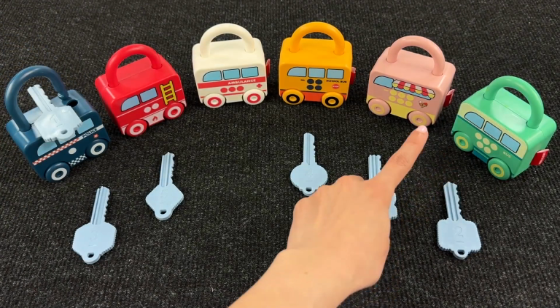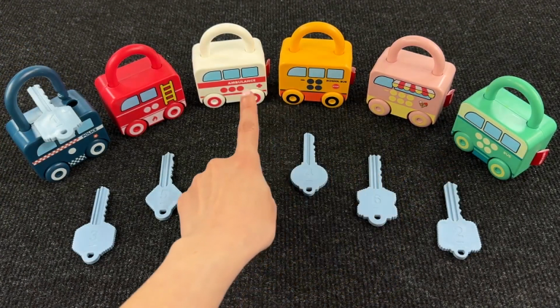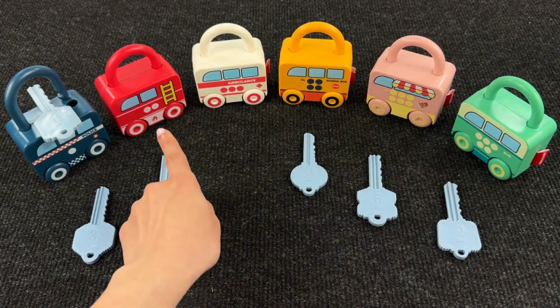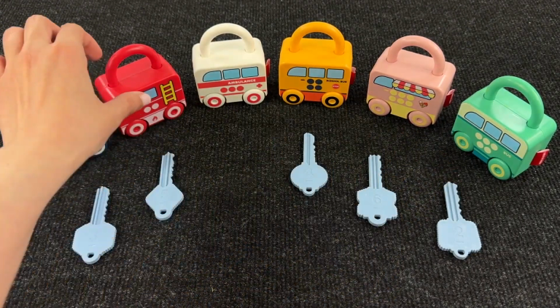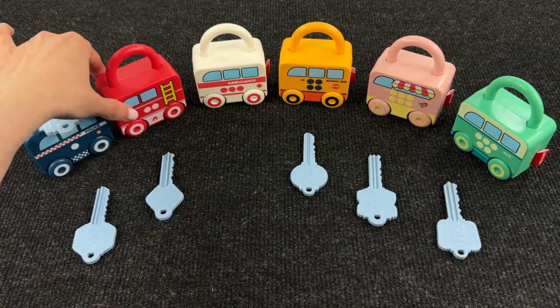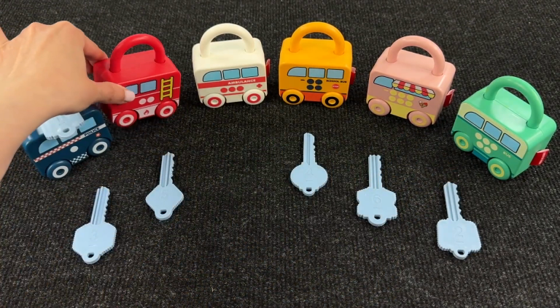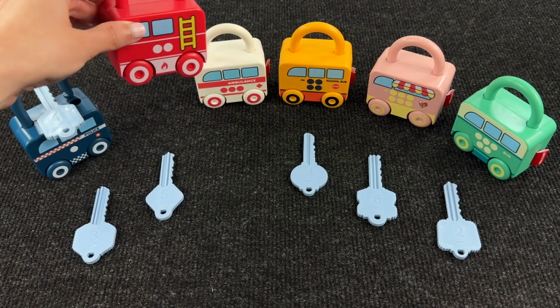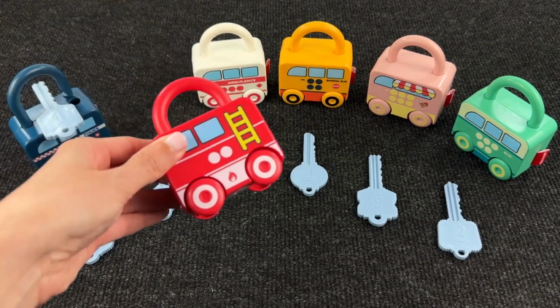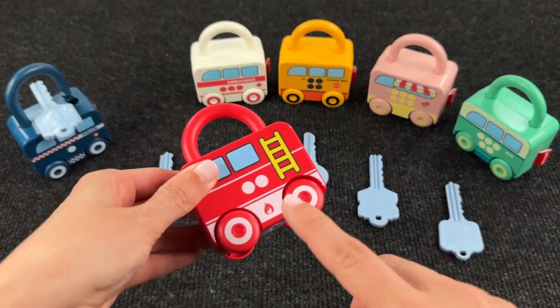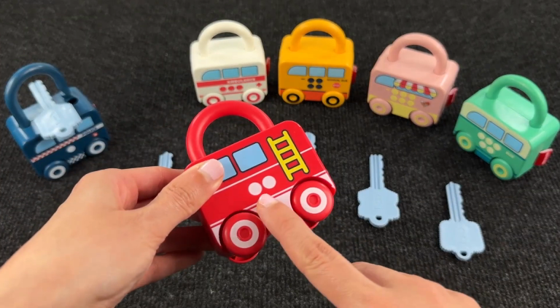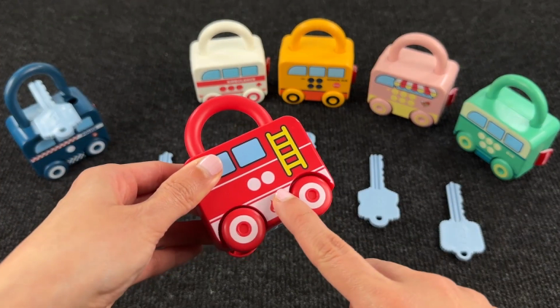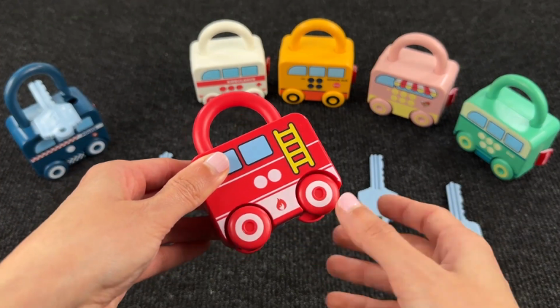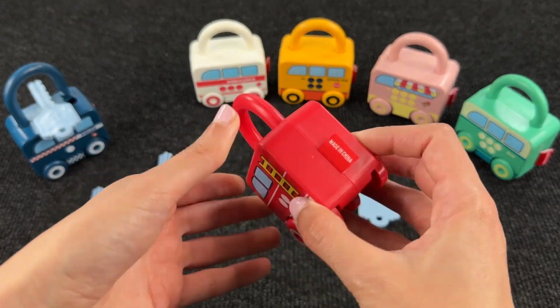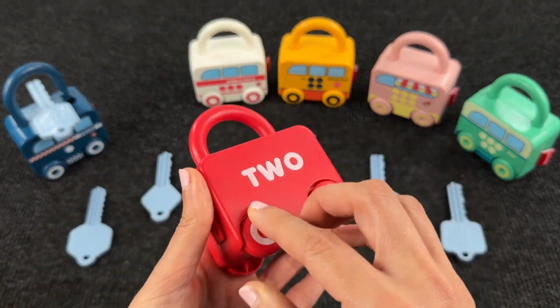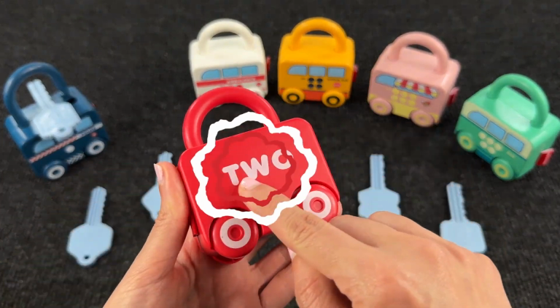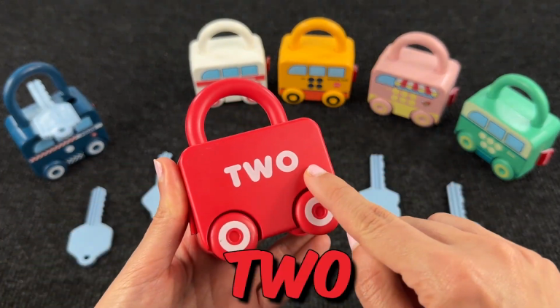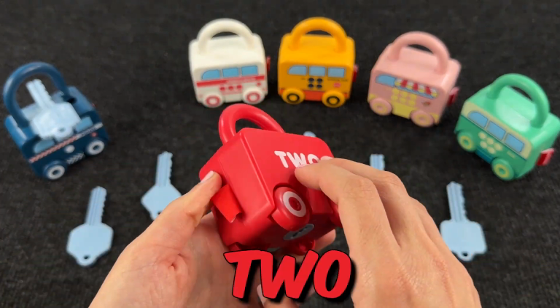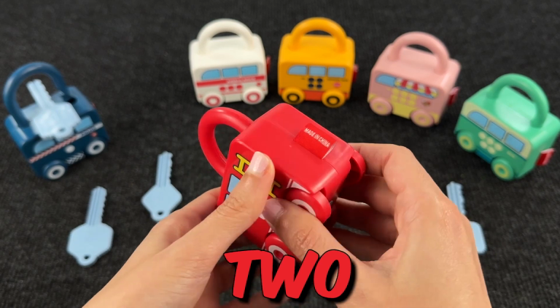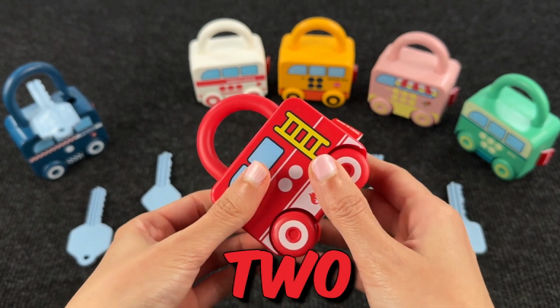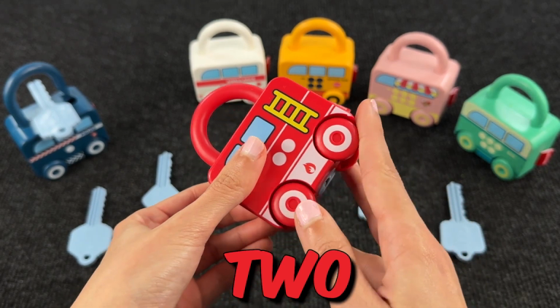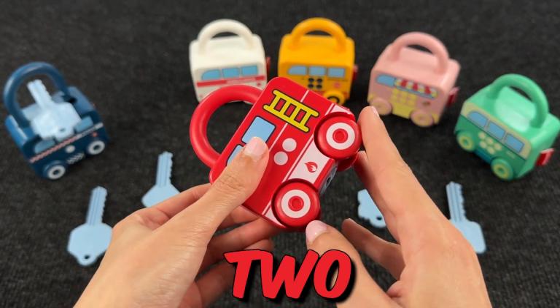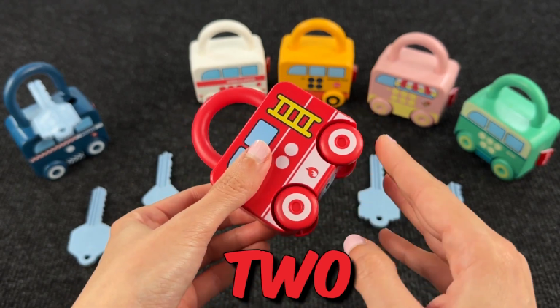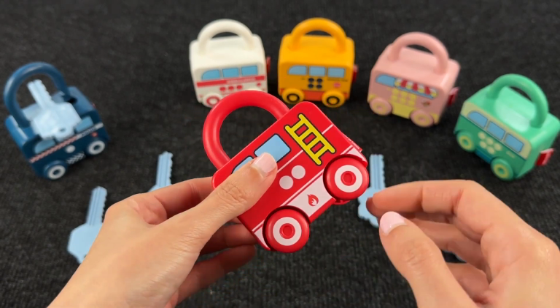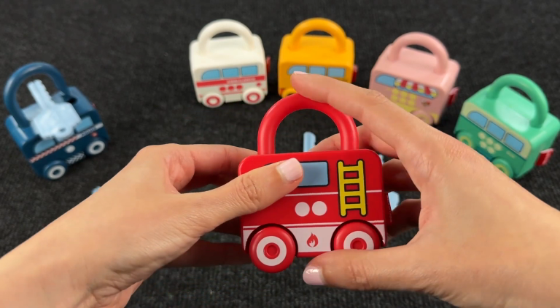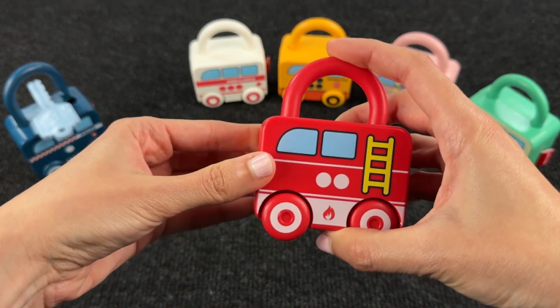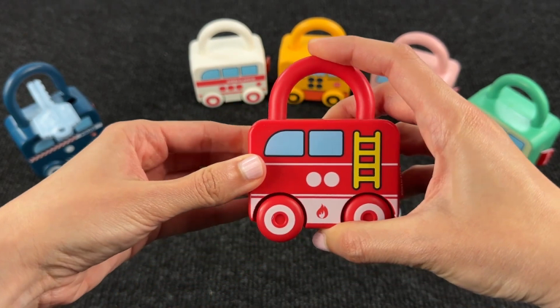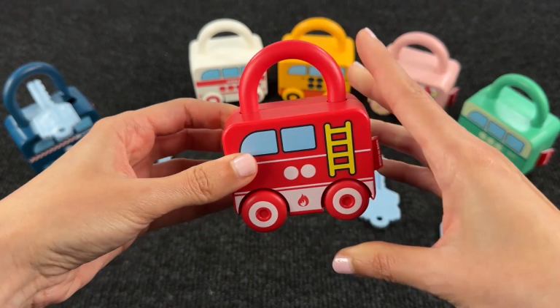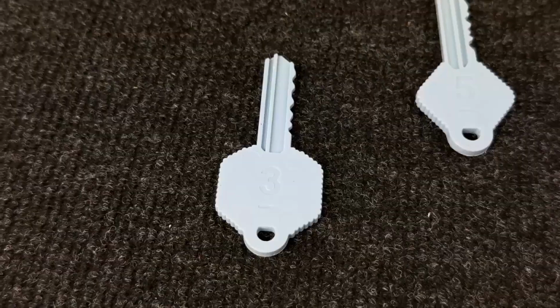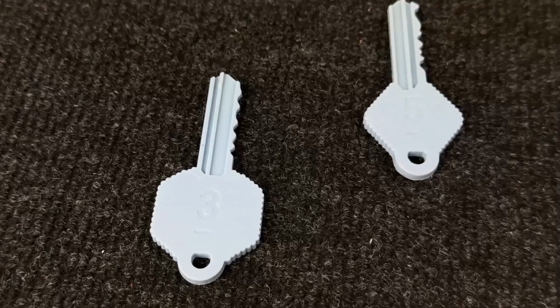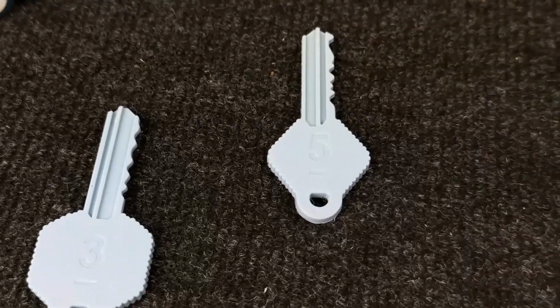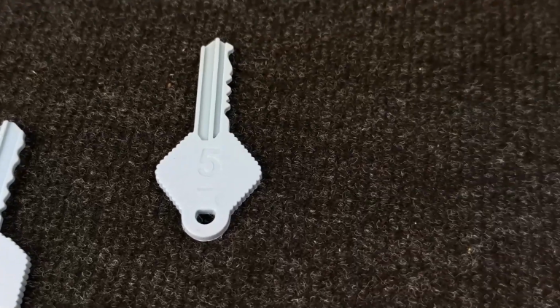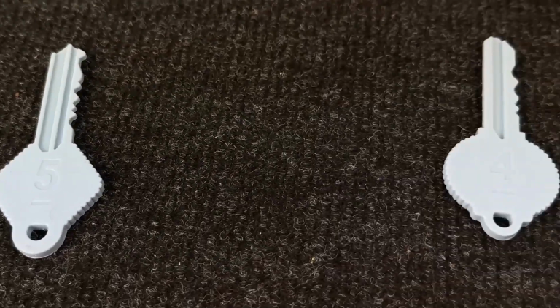Now let's check the second lock! It's a fire engine with 1 and 2 dots. We have 2 on the back! Now let's go to find the right key — the key with the number 2 on top!